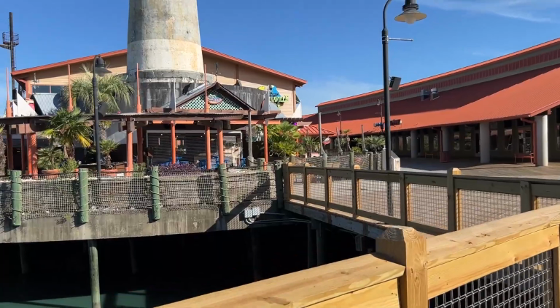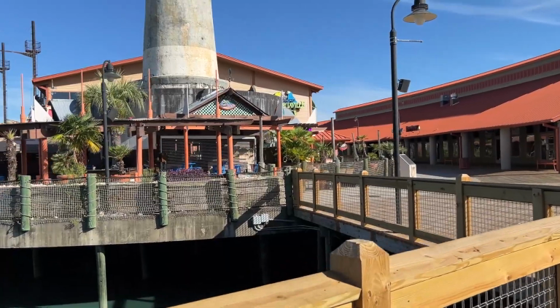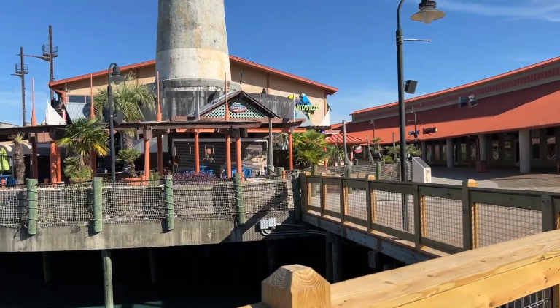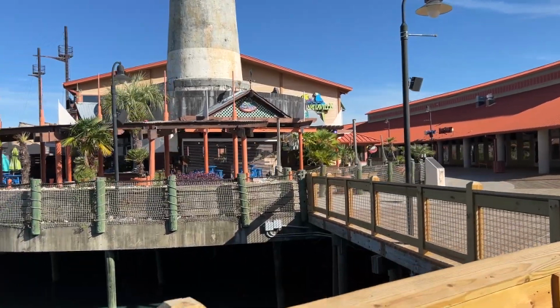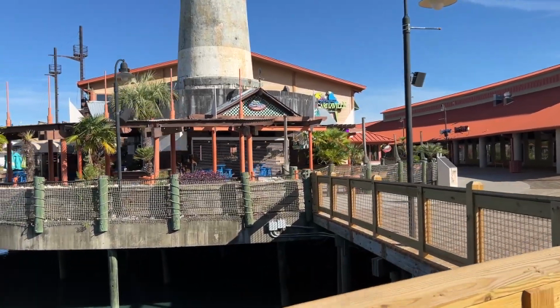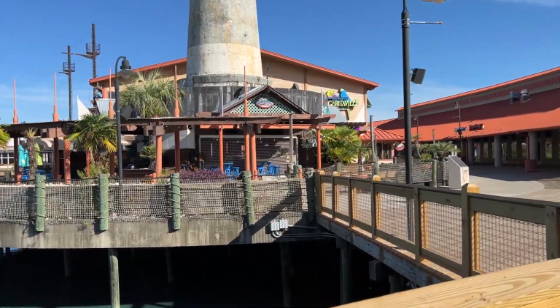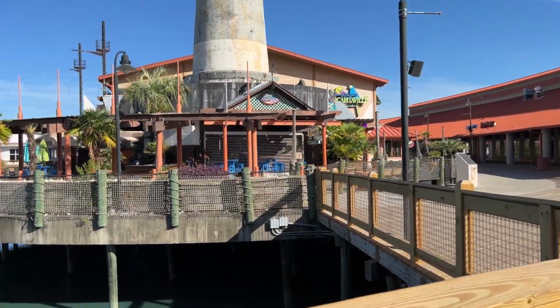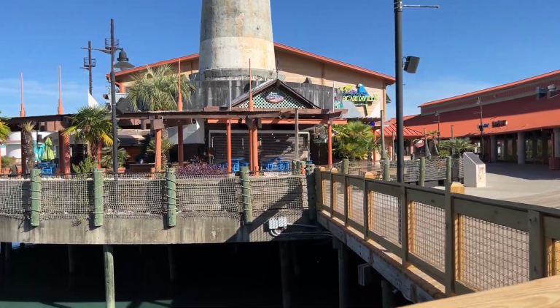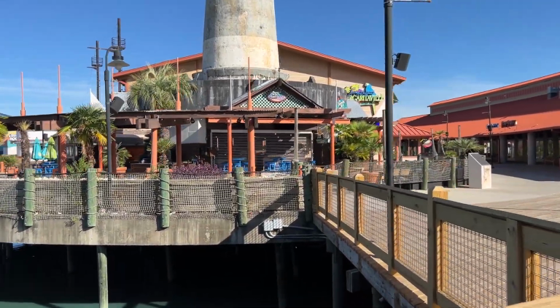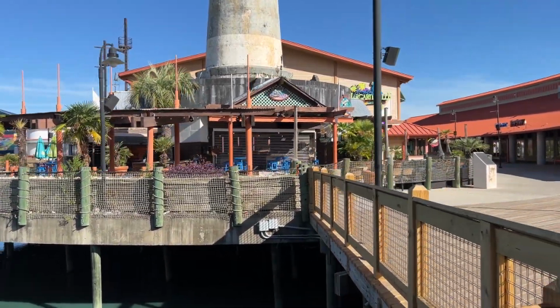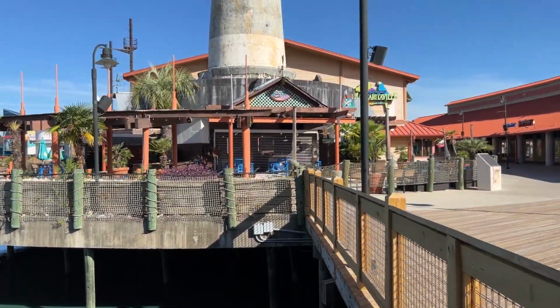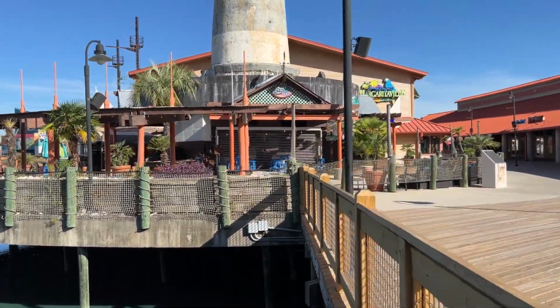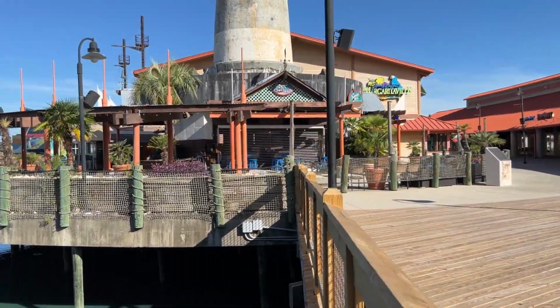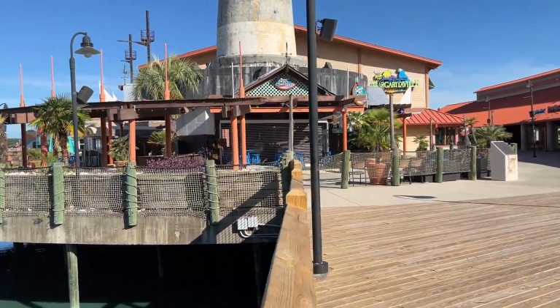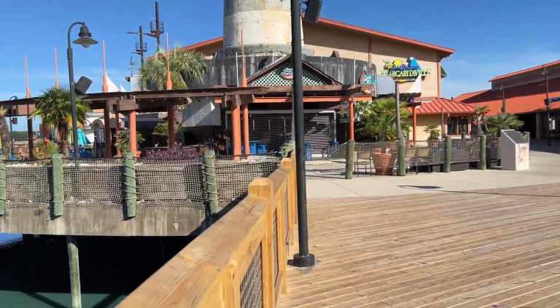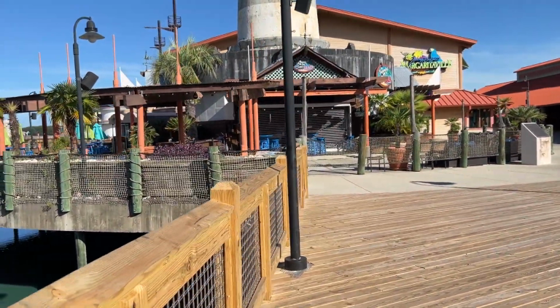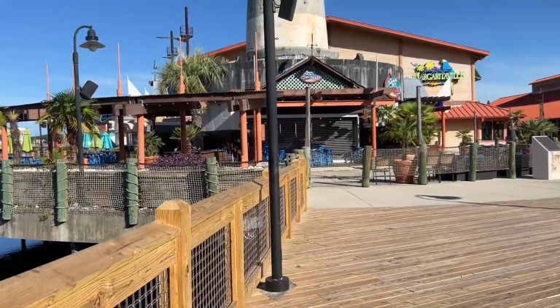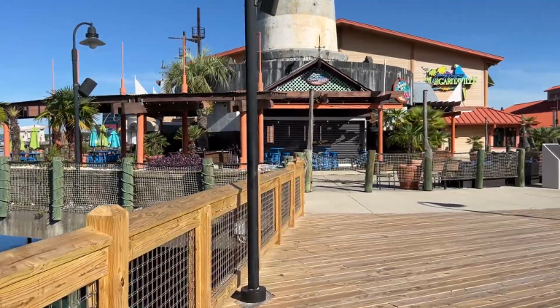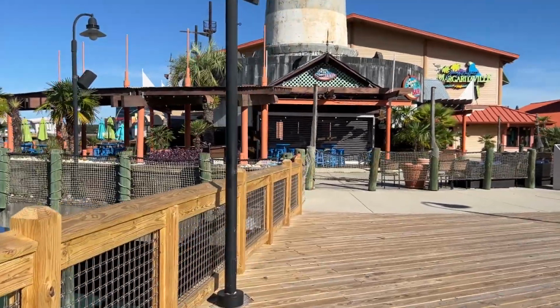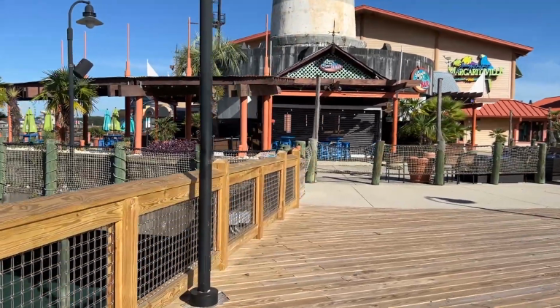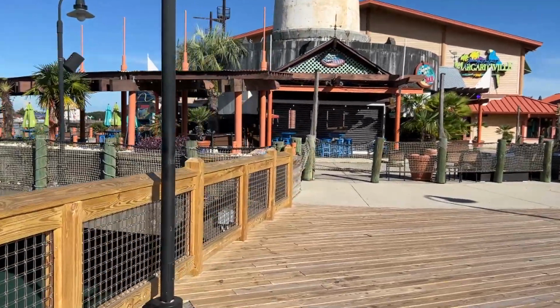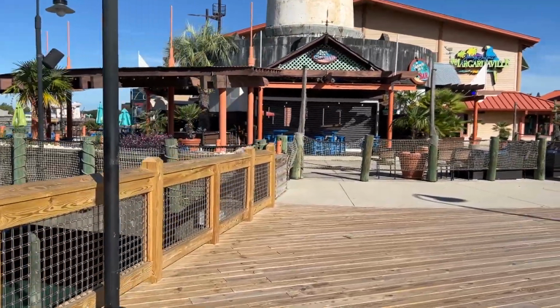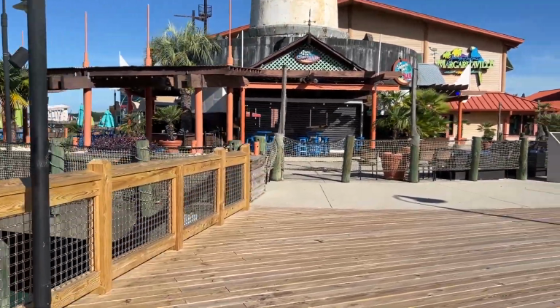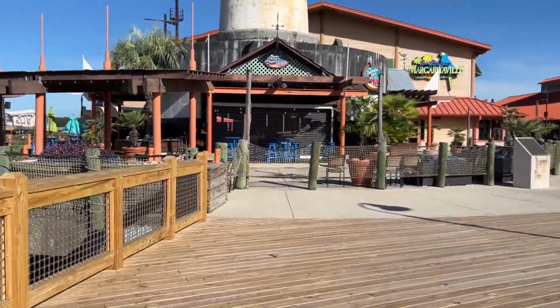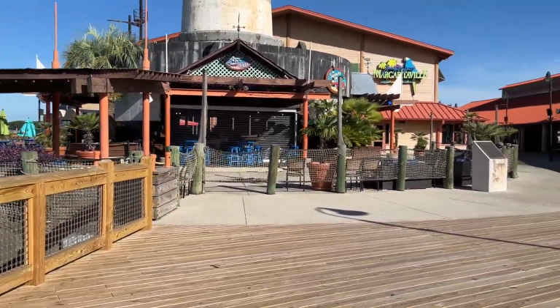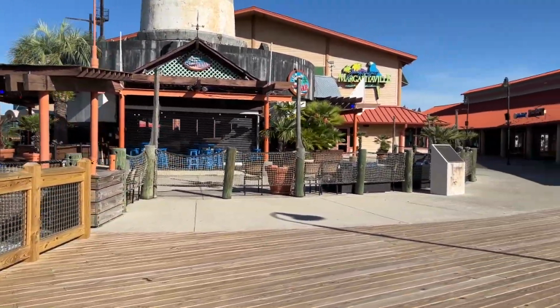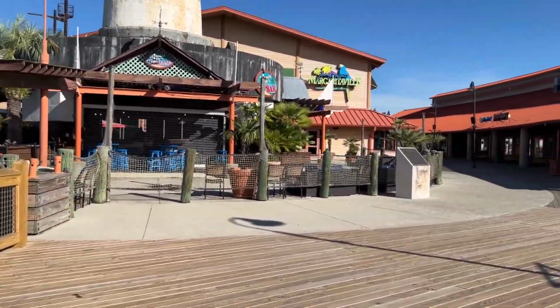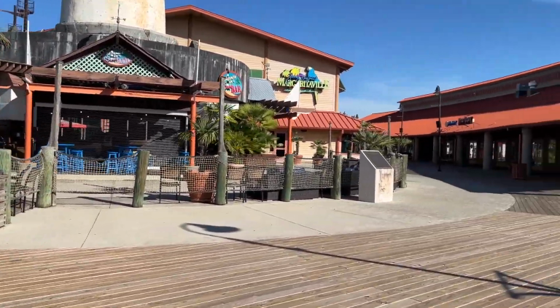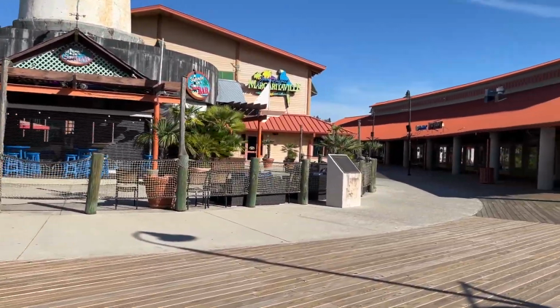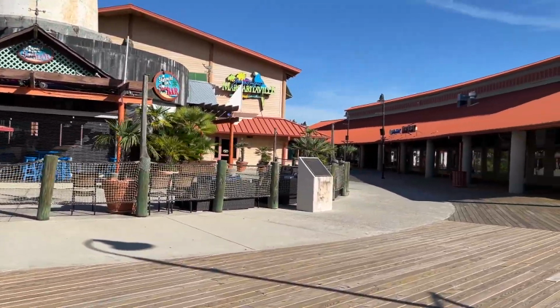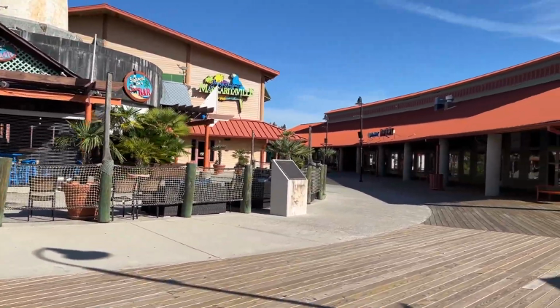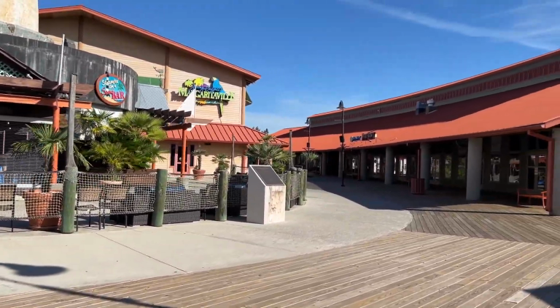Here's another very popular destination — Jimmy Buffett's Margaritaville — and they also have the sandbar right here. If you're enjoying this video, be sure to give it a like — we really appreciate that.